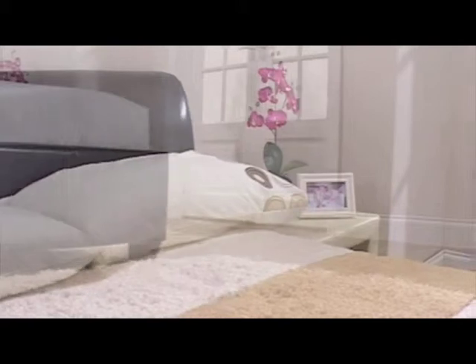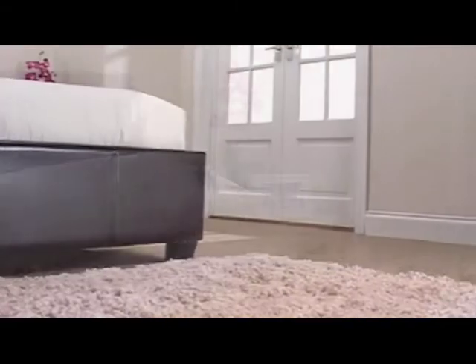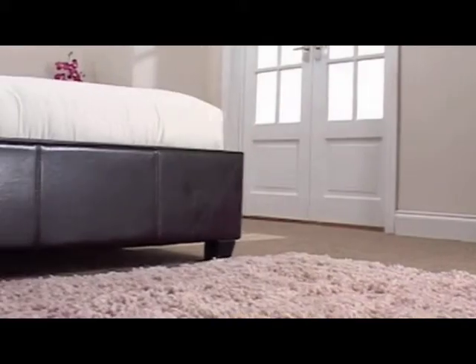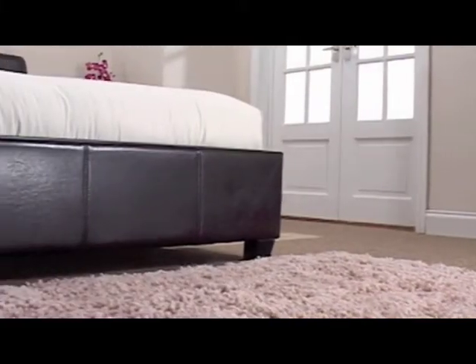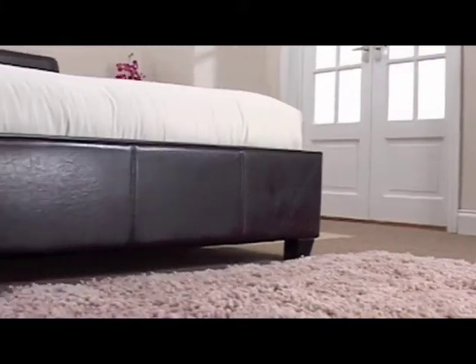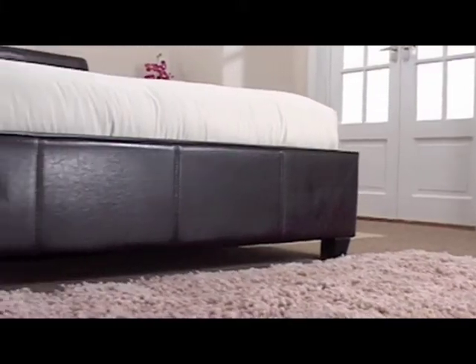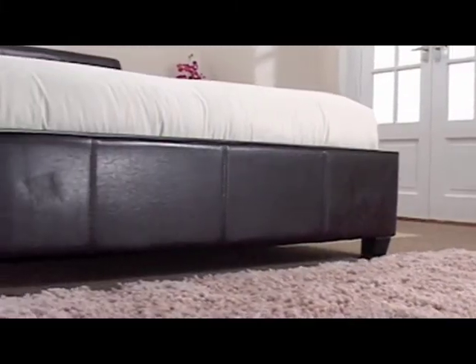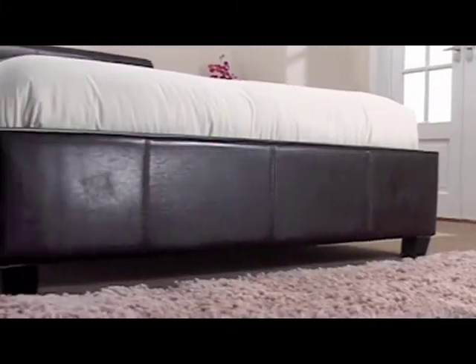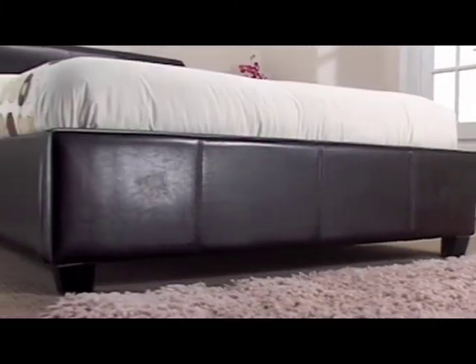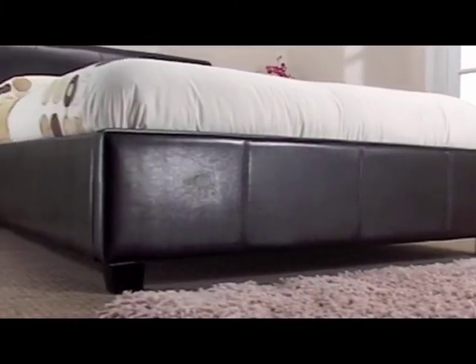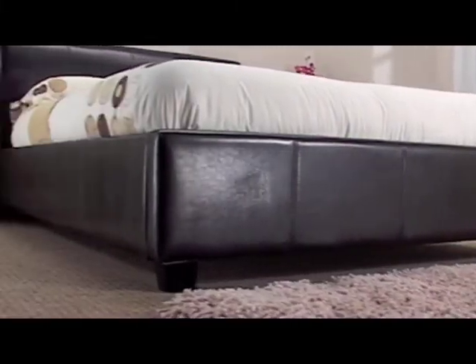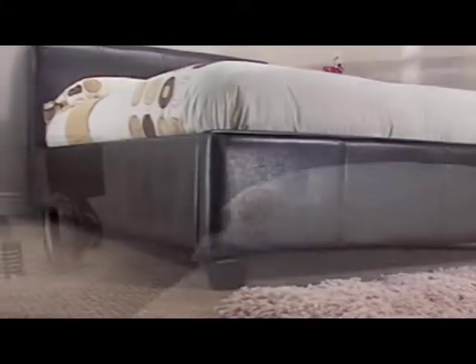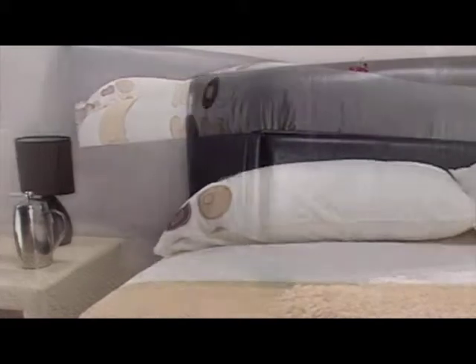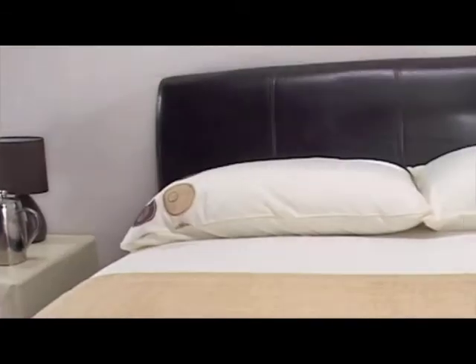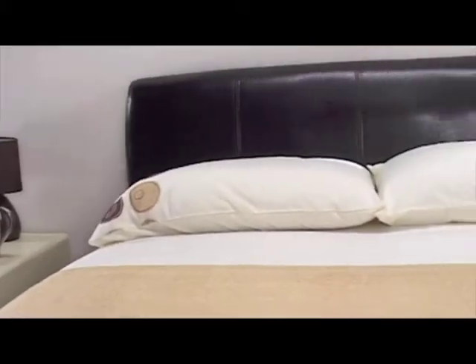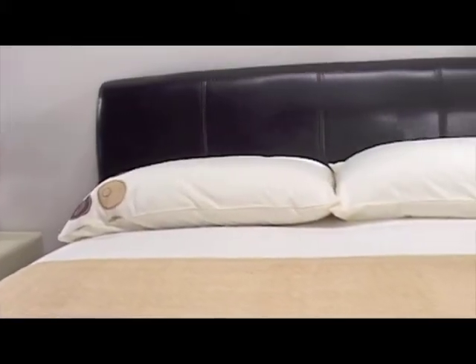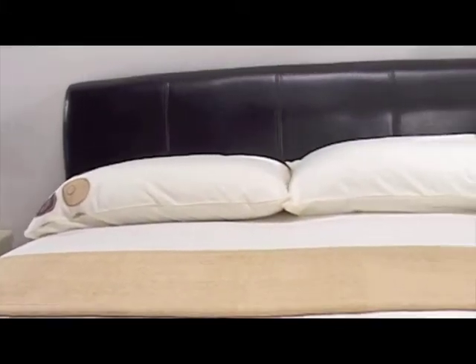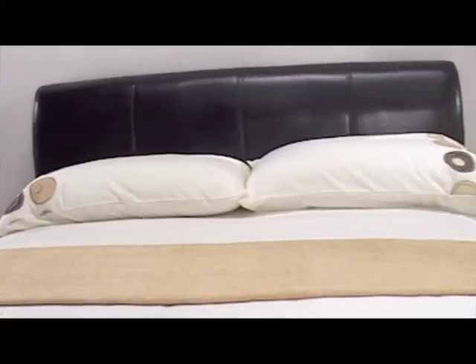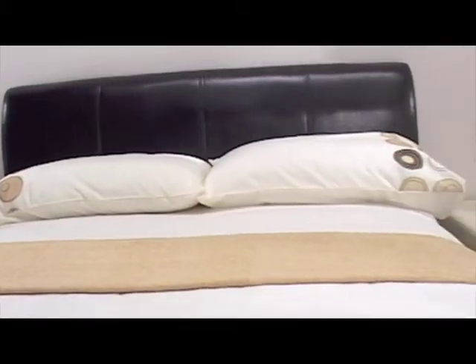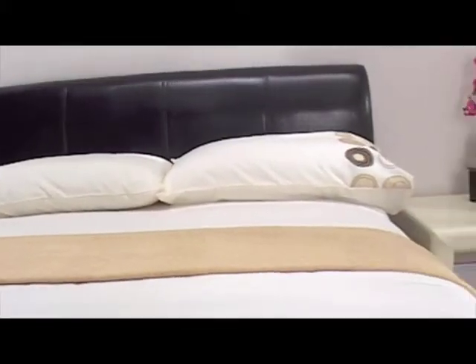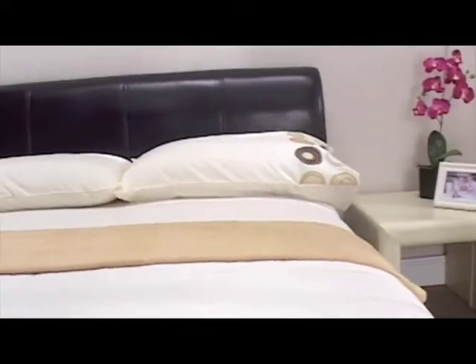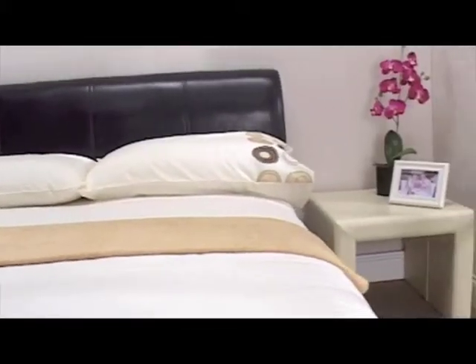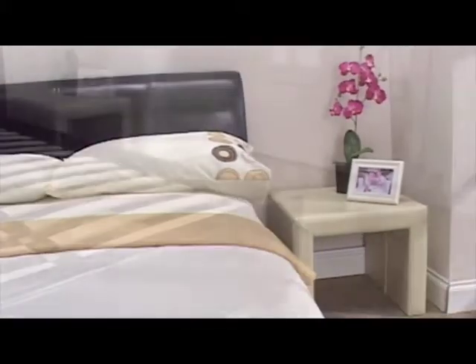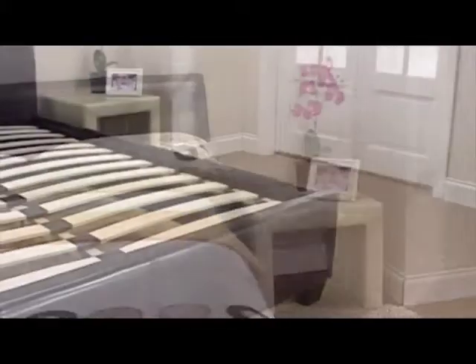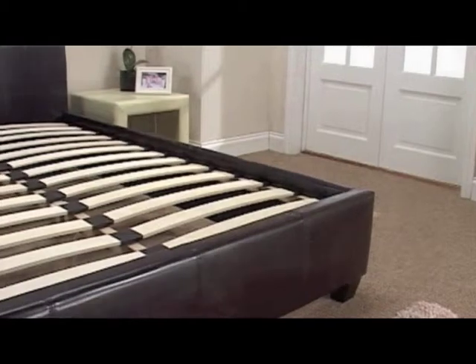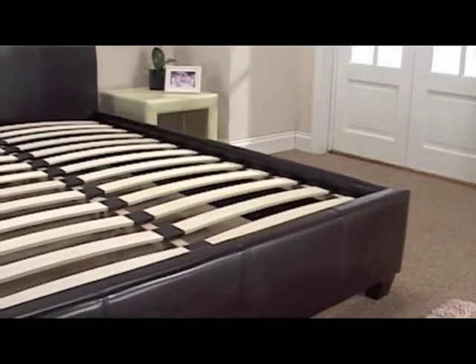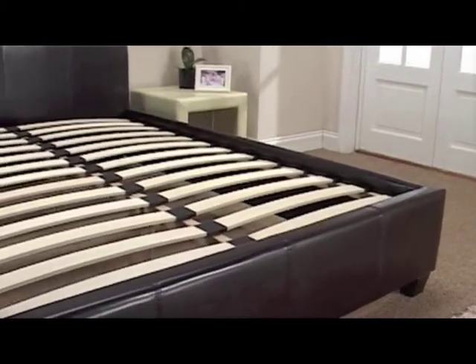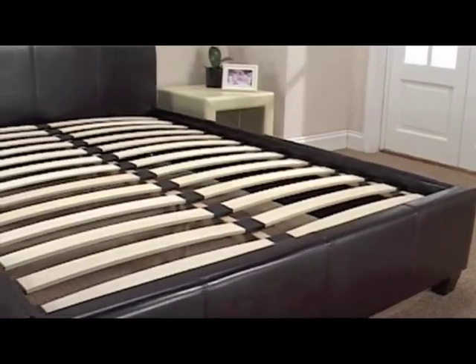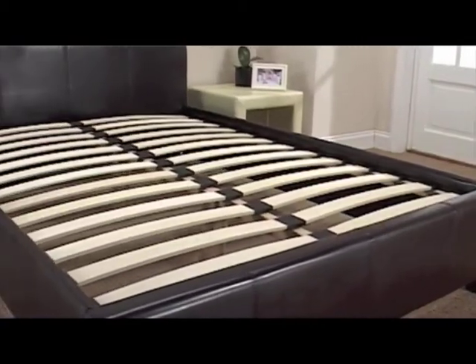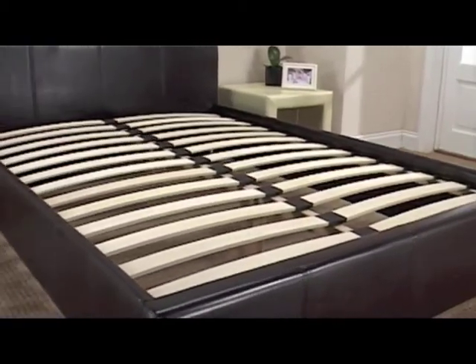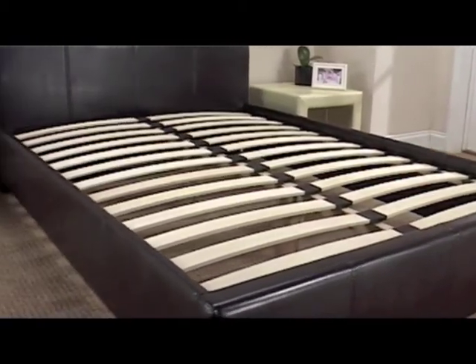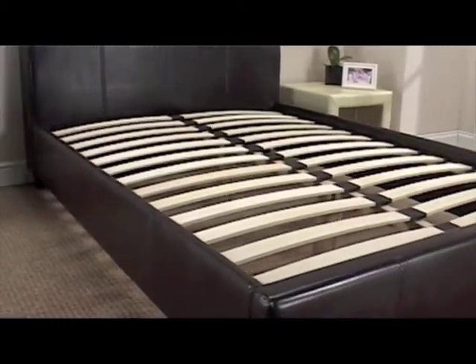The Paris sits low to the floor and has a low head and foot end, helping to generate the bed's sleek, elegant appearance. This bed is supported by four solid wooden legs and has a sprung slatted base, which guarantees you a great night's sleep.